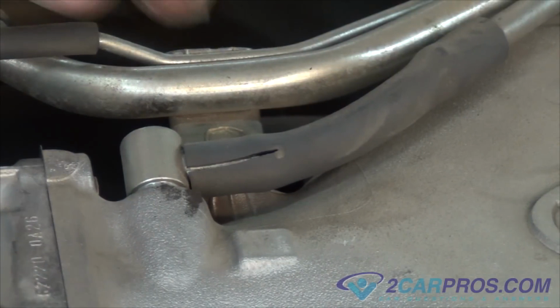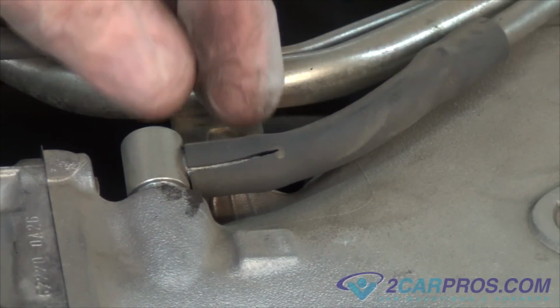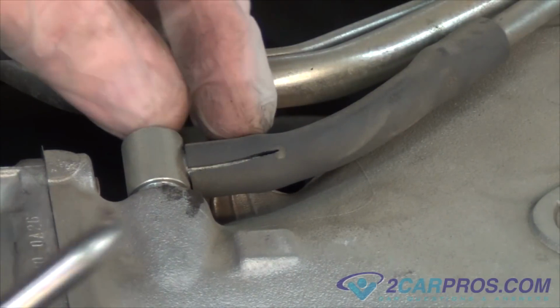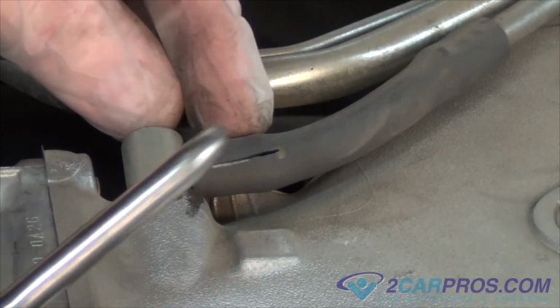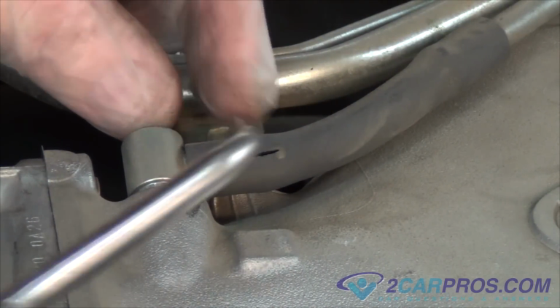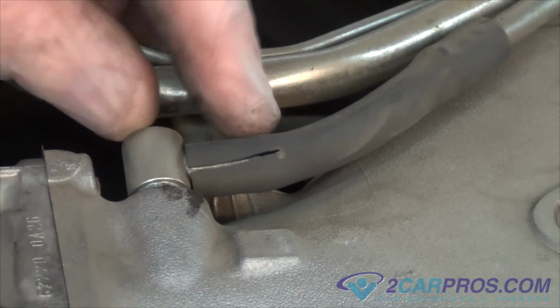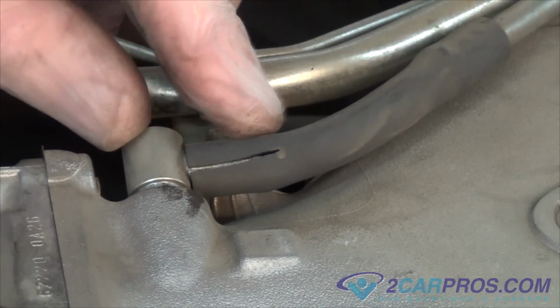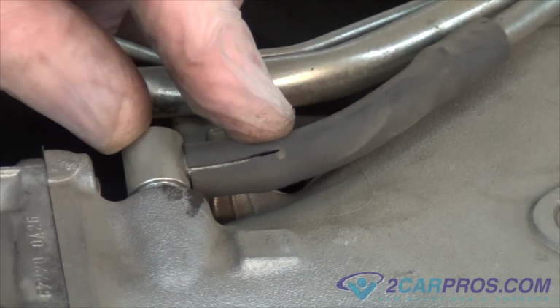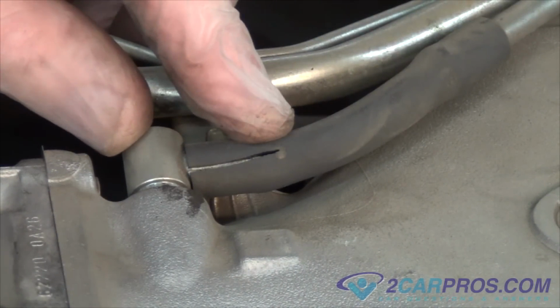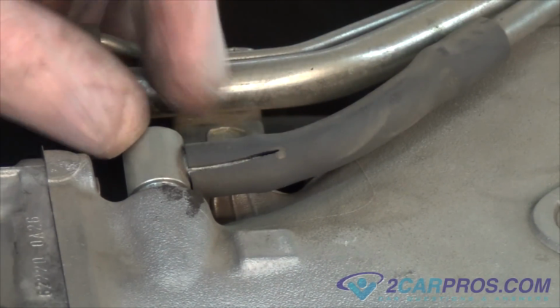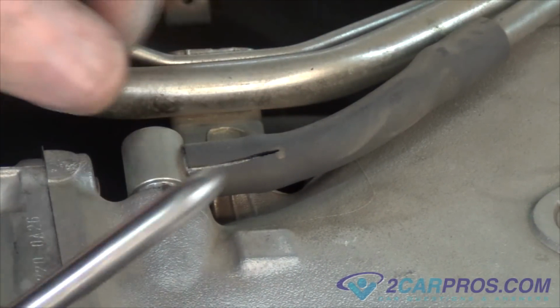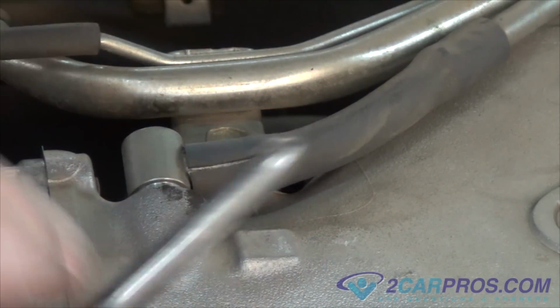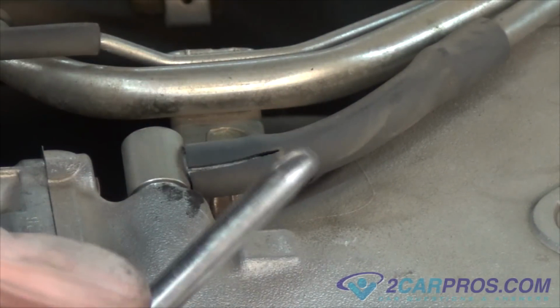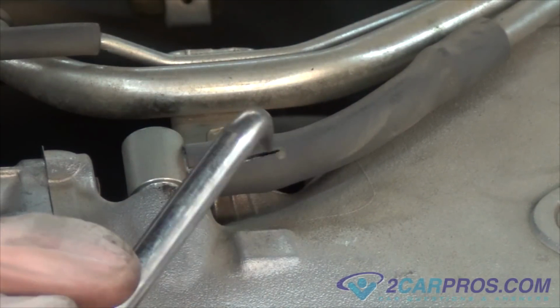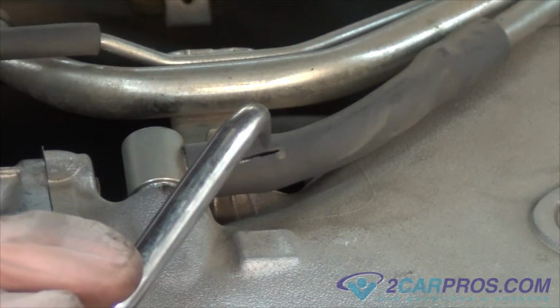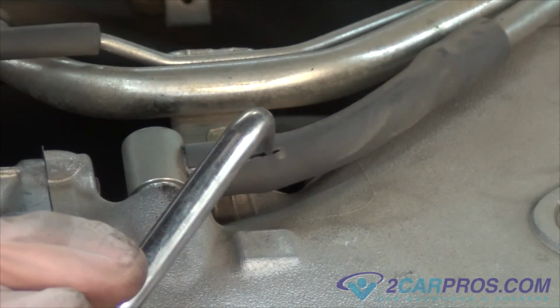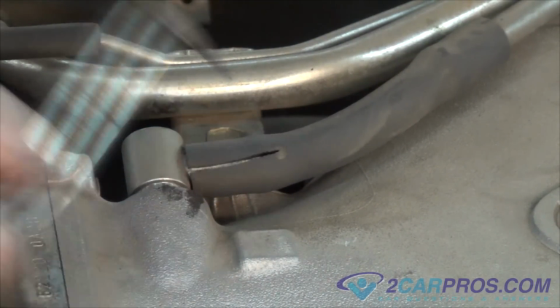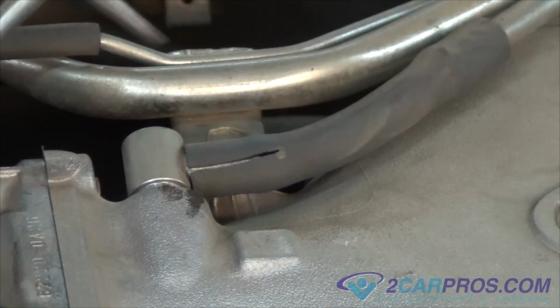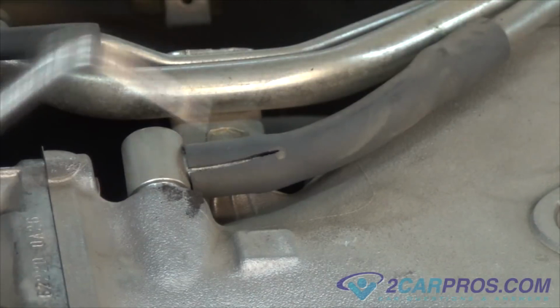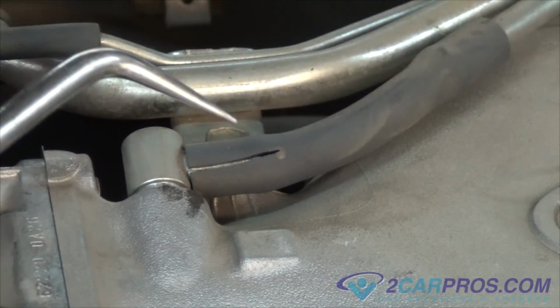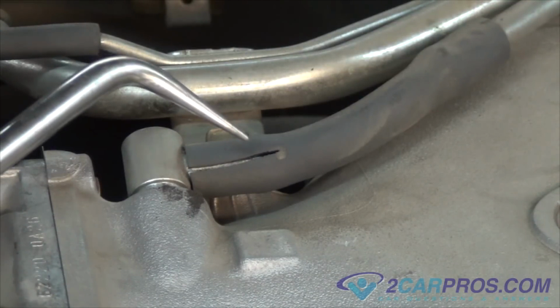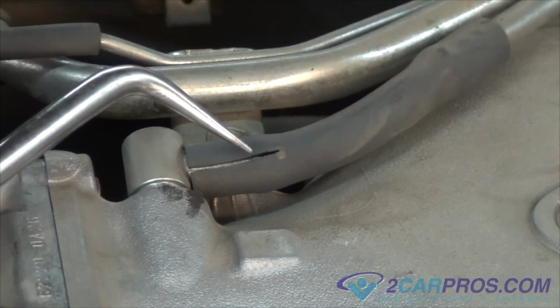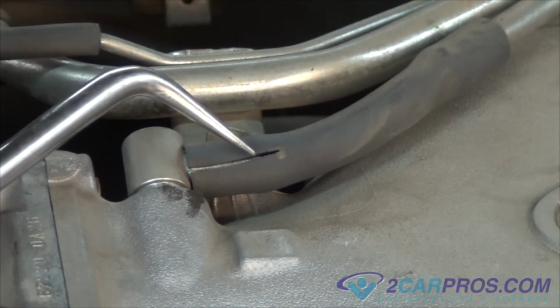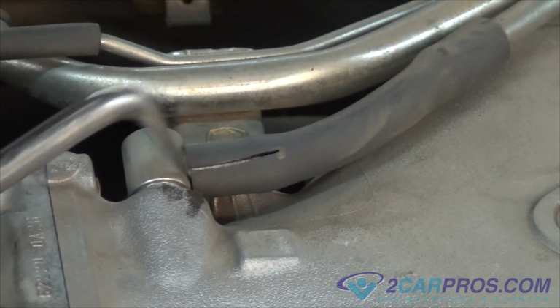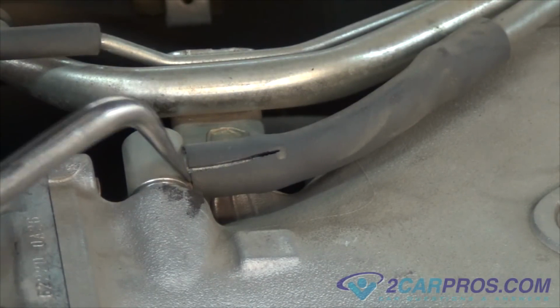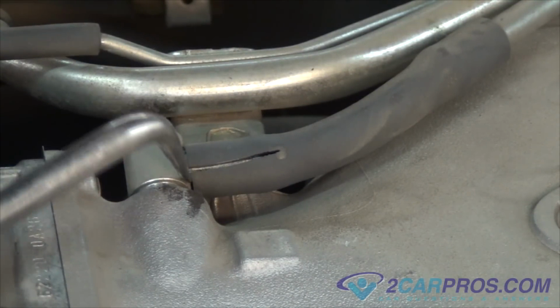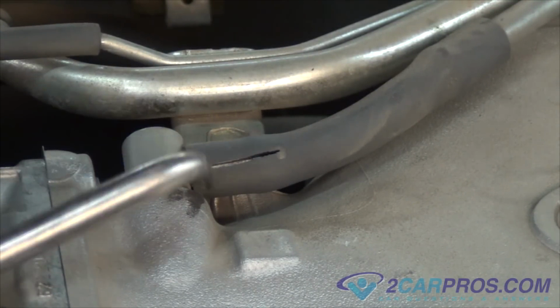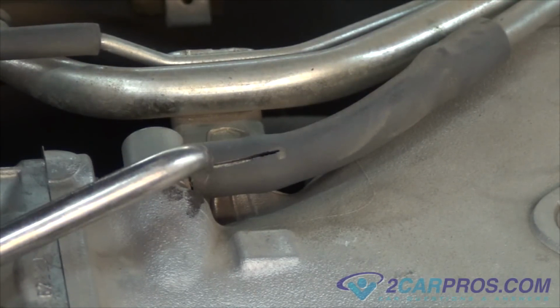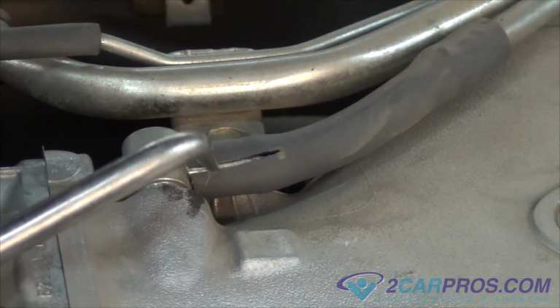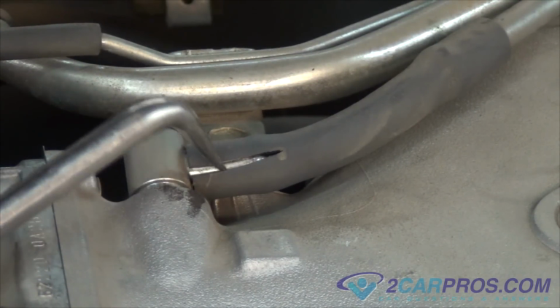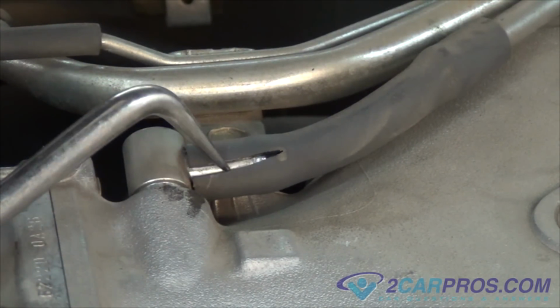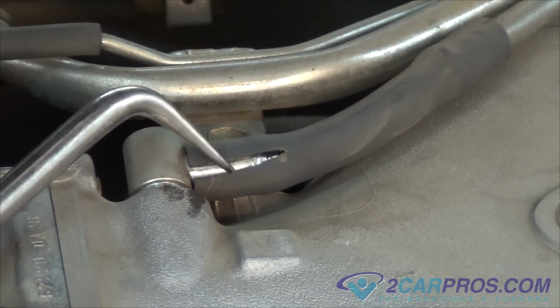First, we're going to inspect vacuum hoses for dilapidation or cracks. This will cause the engine to stall, idle poorly, and hurt gas mileage.